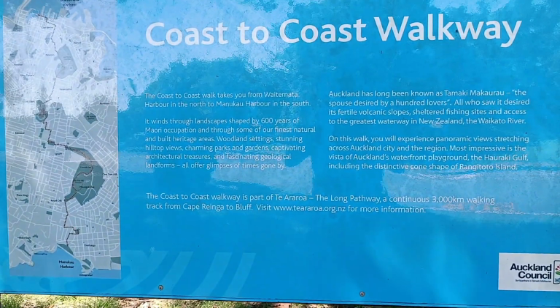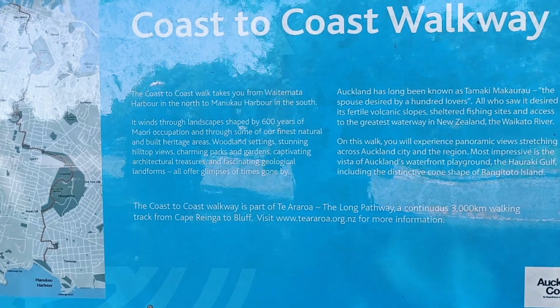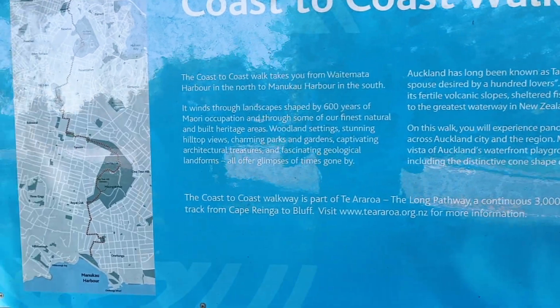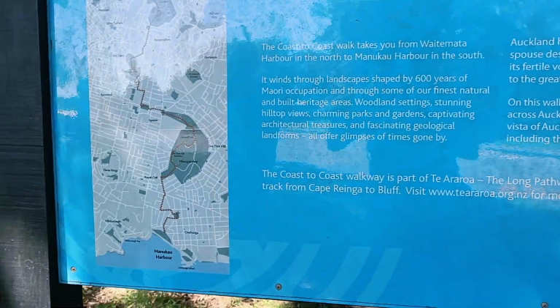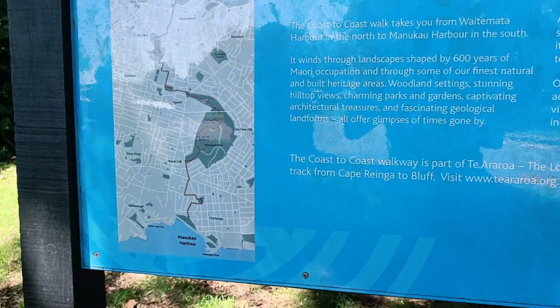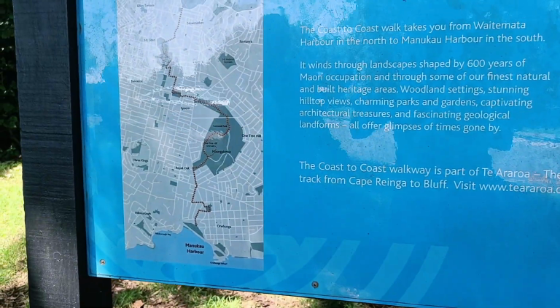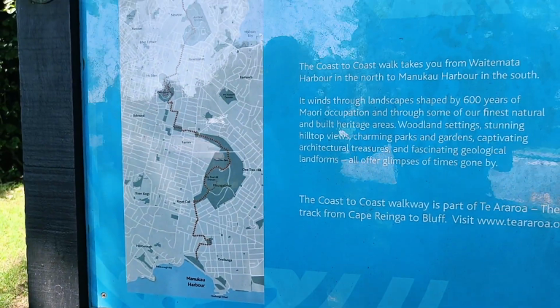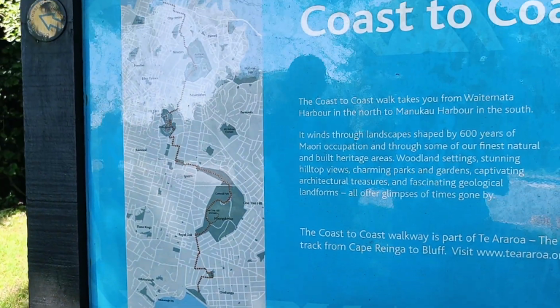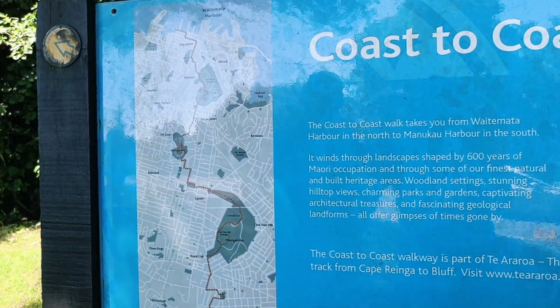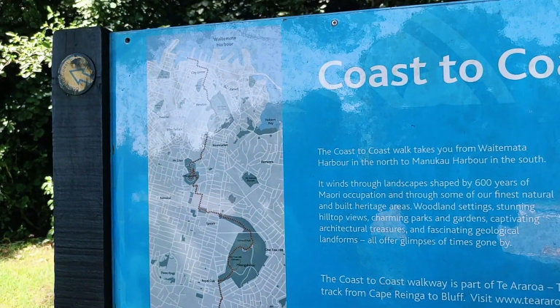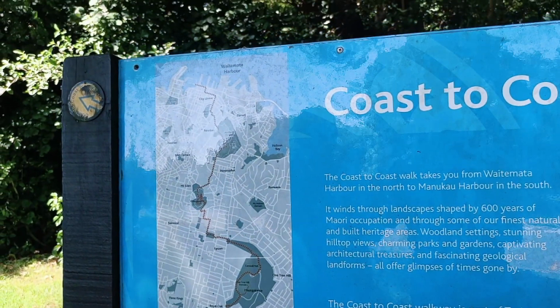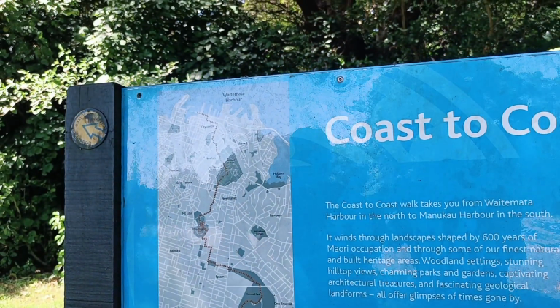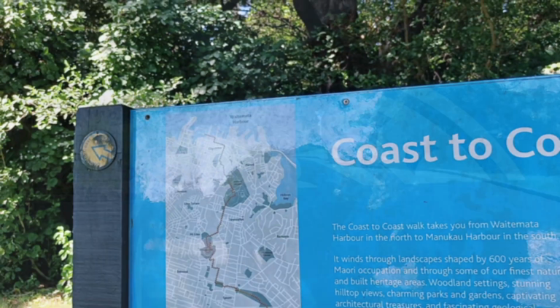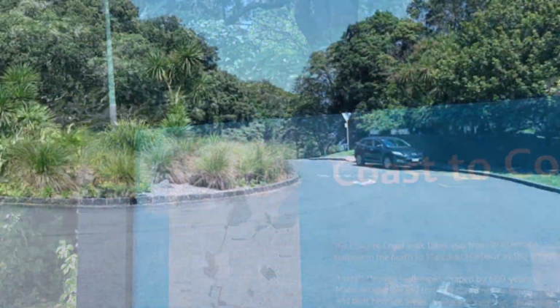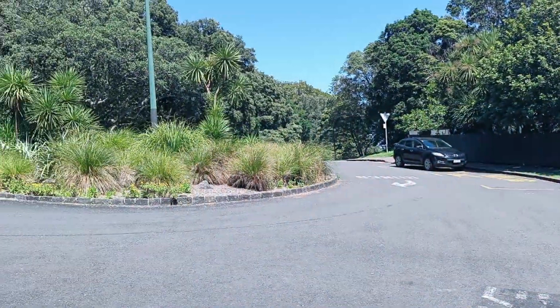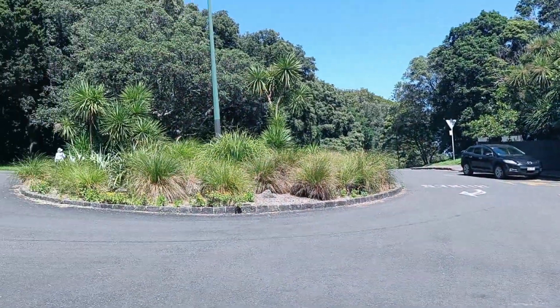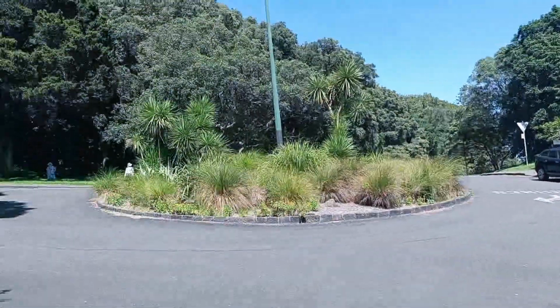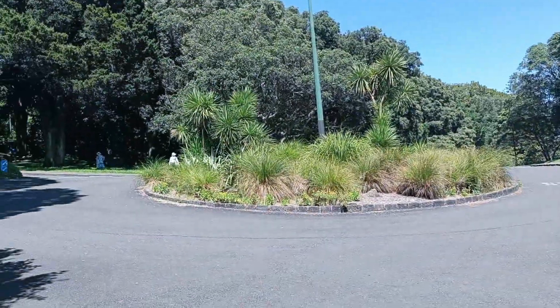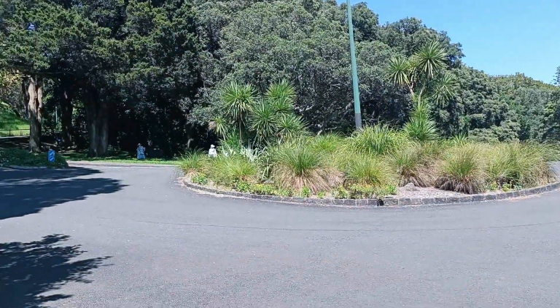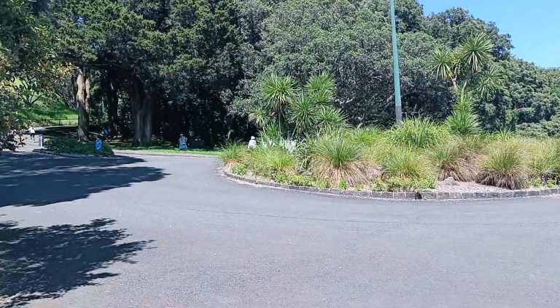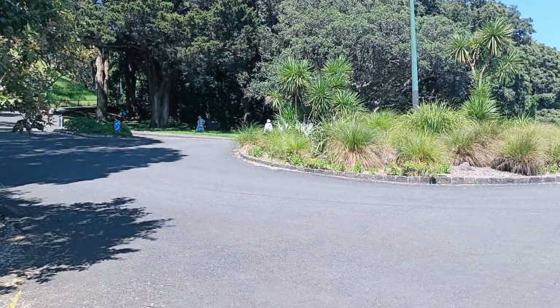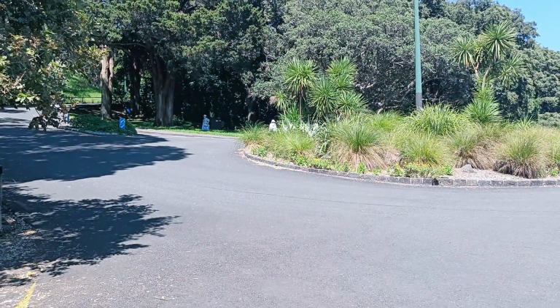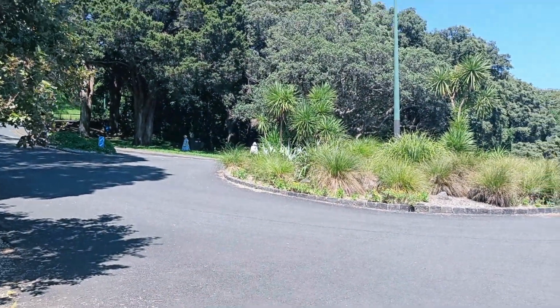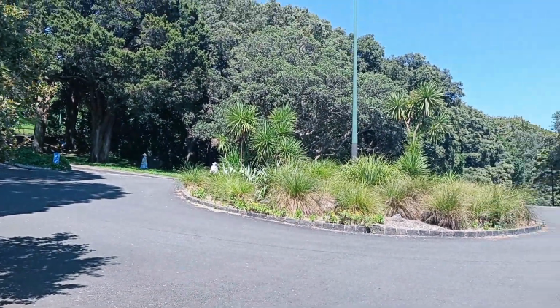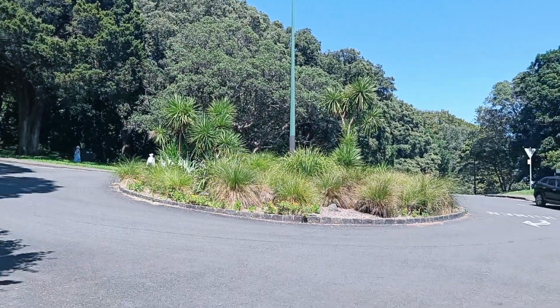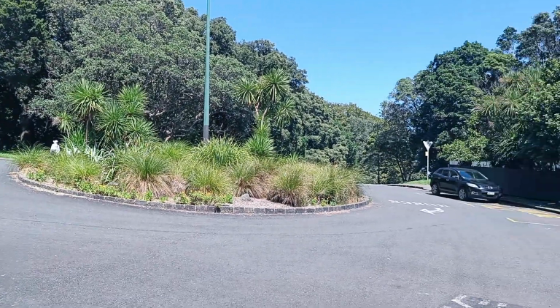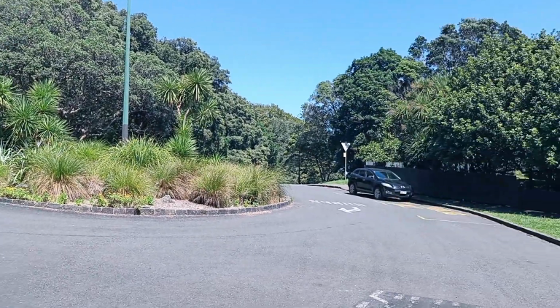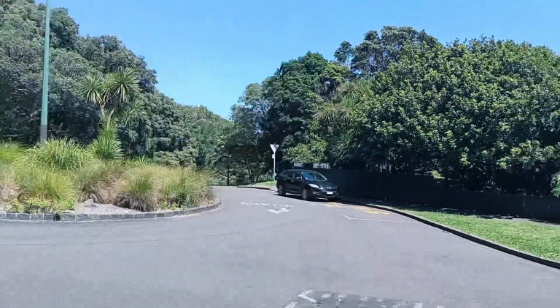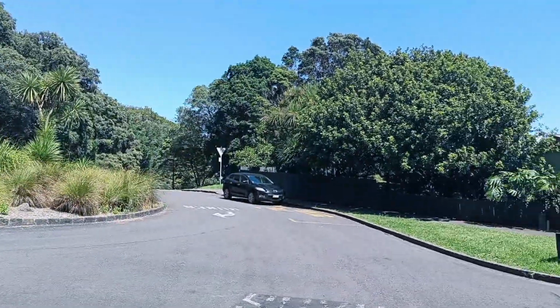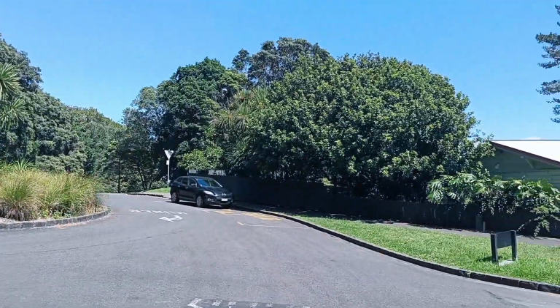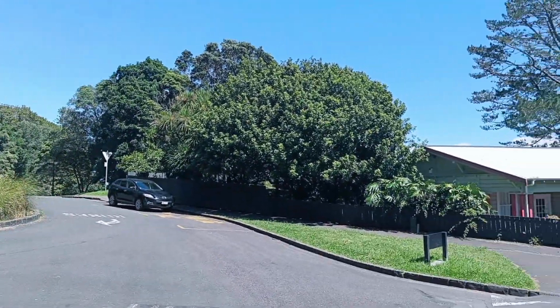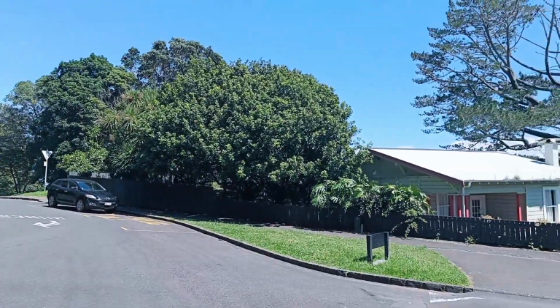So these two signs were there. This is also part of the coast-to-coast walk, which is almost a 16.2 kilometer walk. If you walk up from this way it's the shorter walk, and the walk that we are taking is the longer walk.